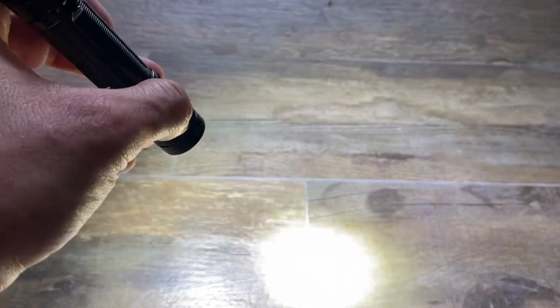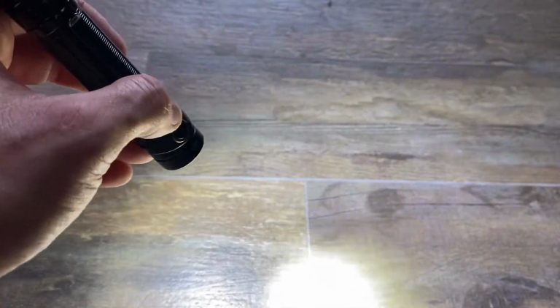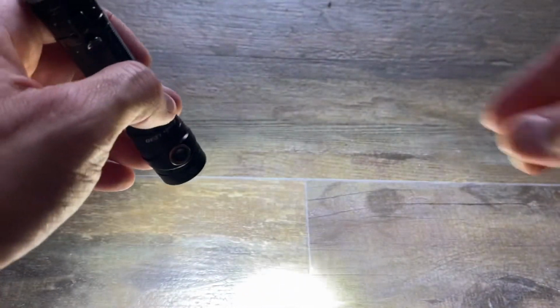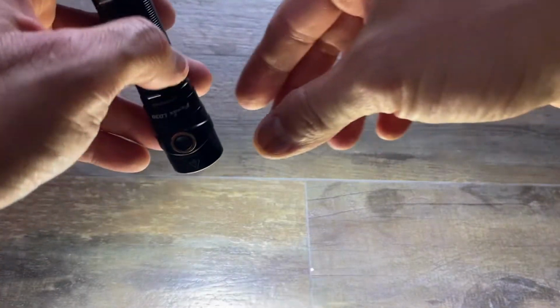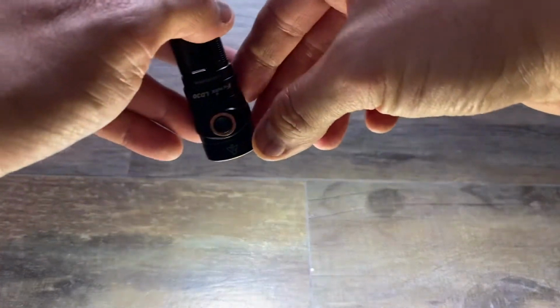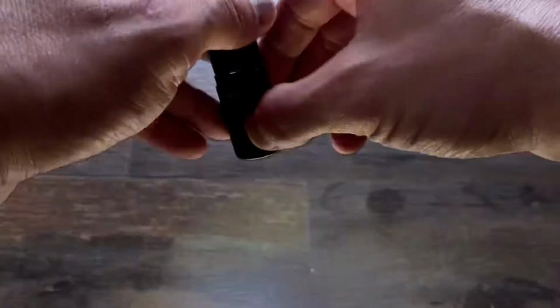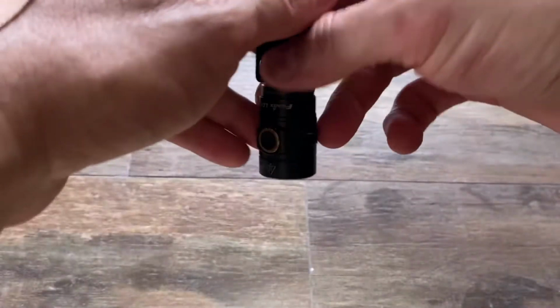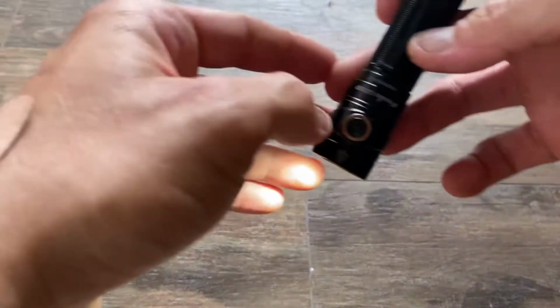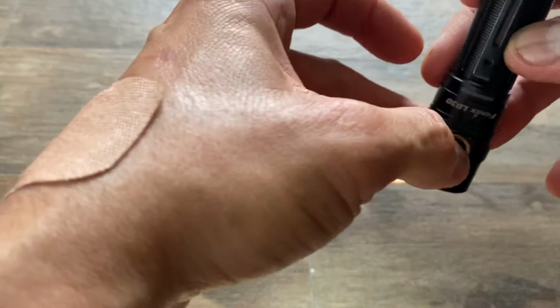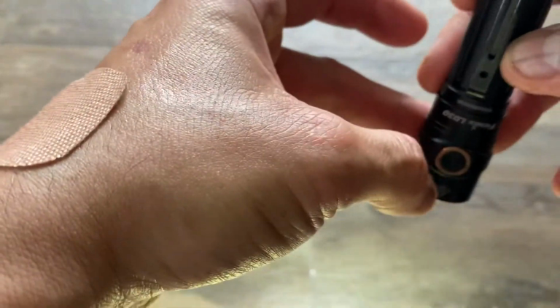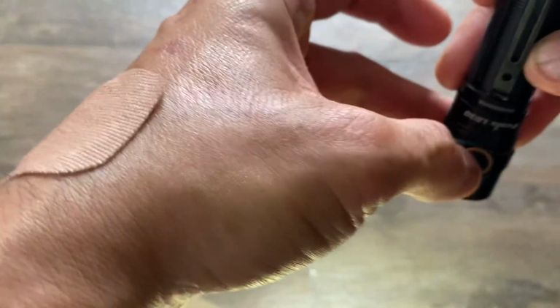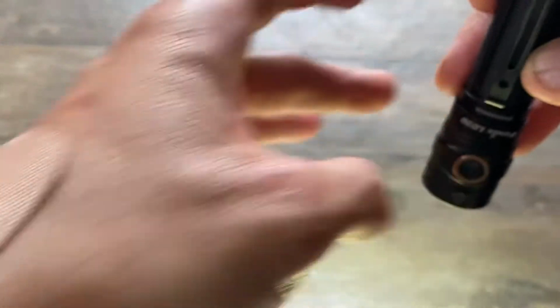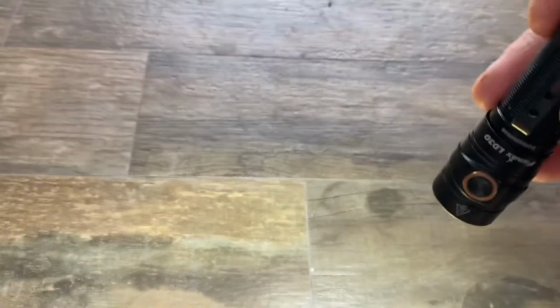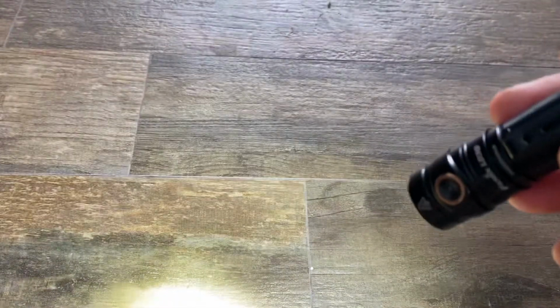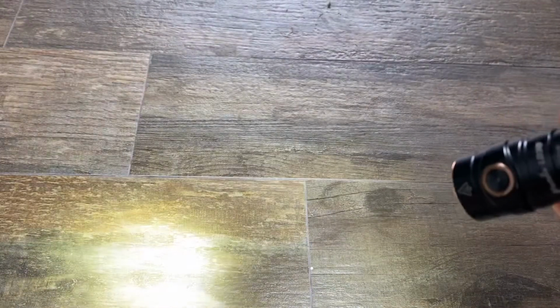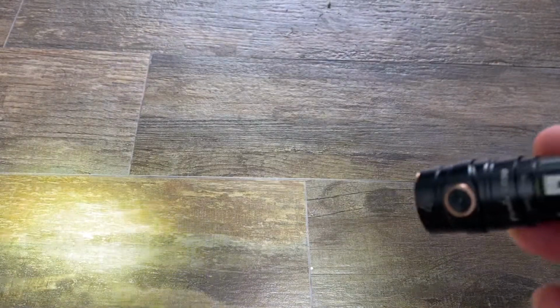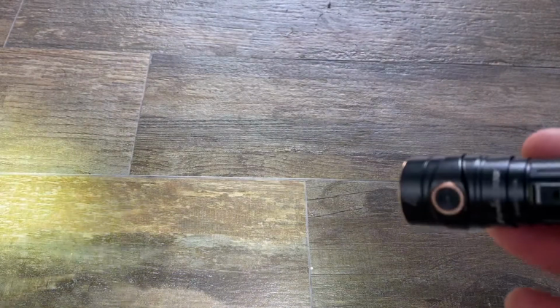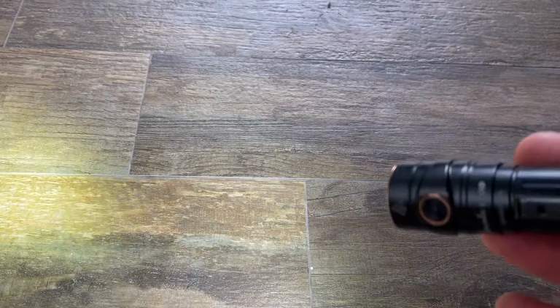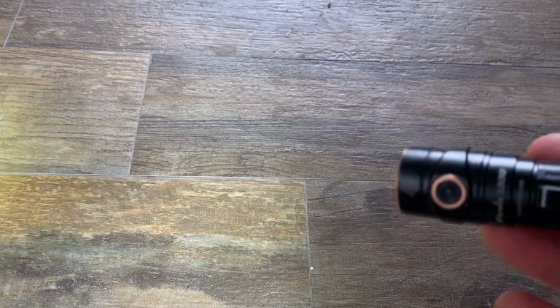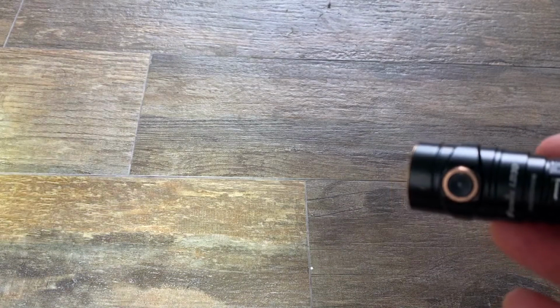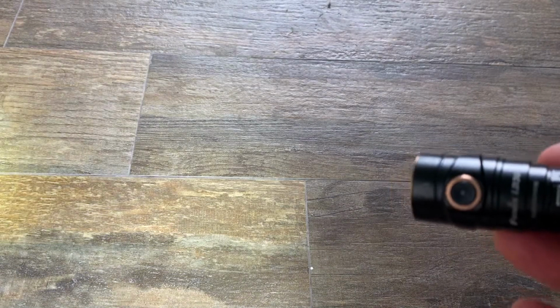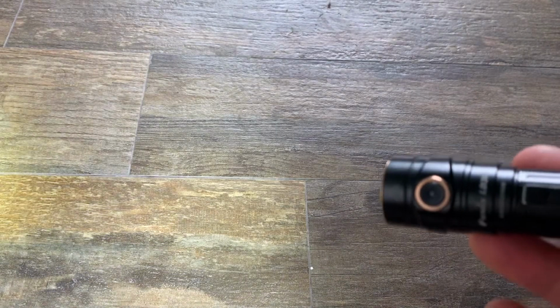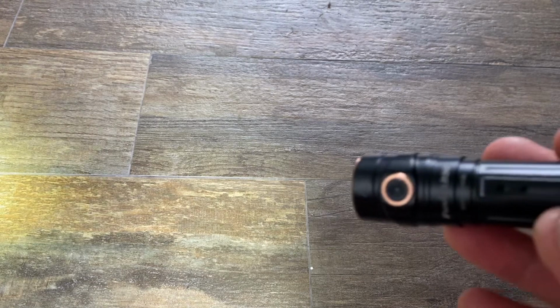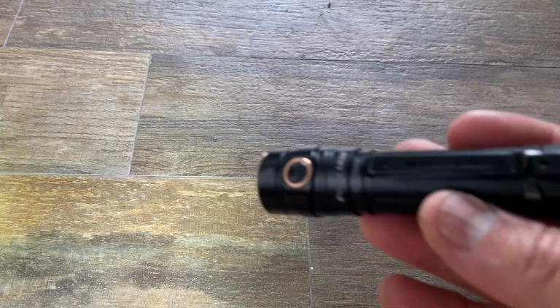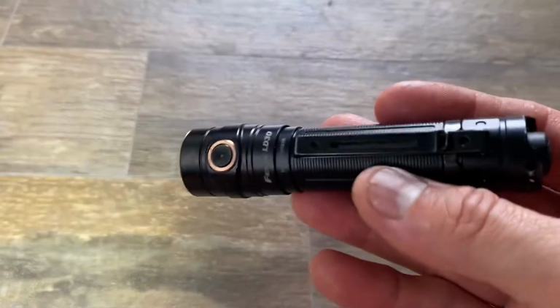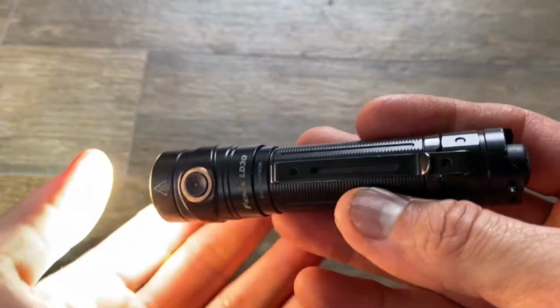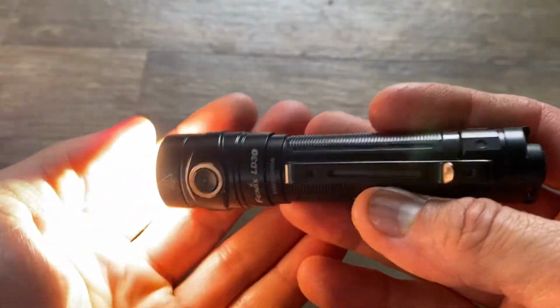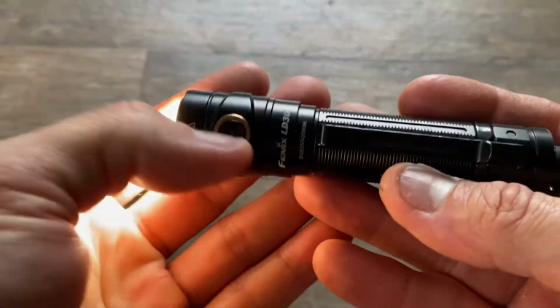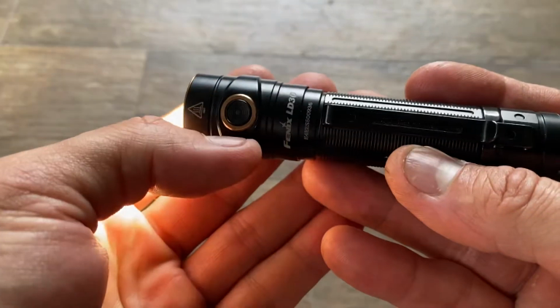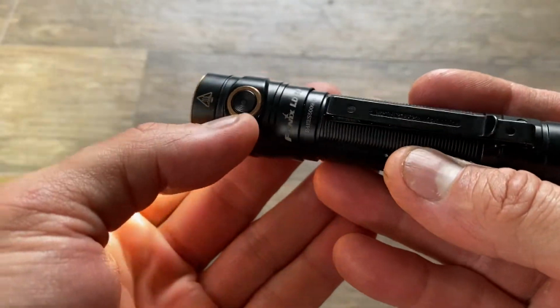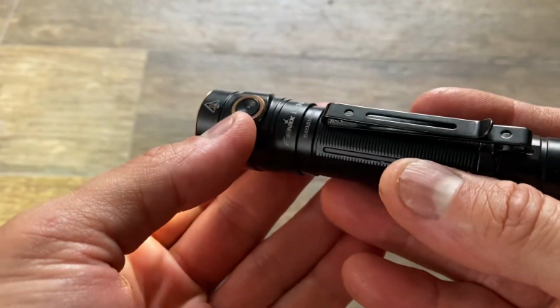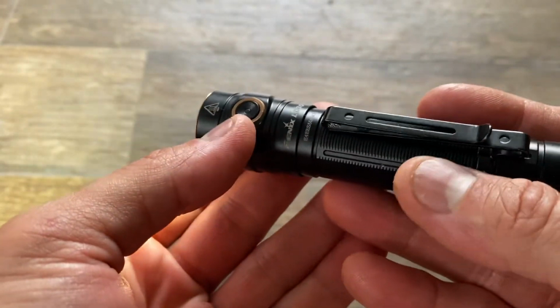You get a battery indicator light, which for some reason is not coming up. I suspect that's because I don't have the Phoenix-branded battery inside, but that button should normally light up.